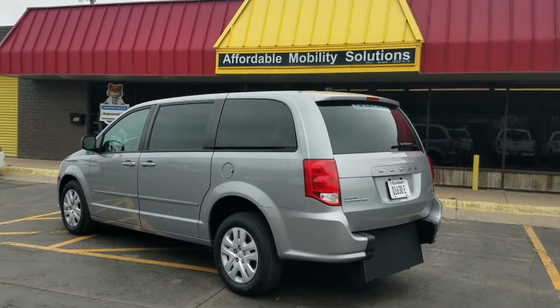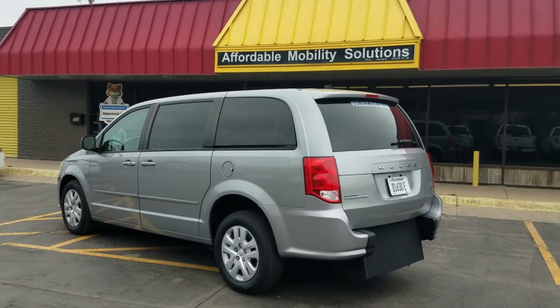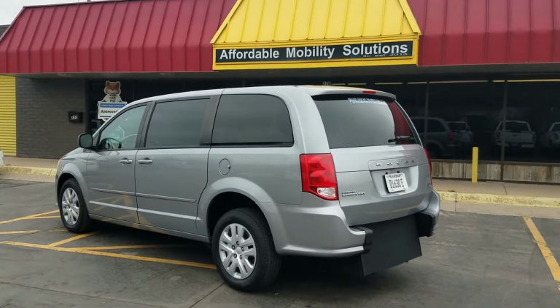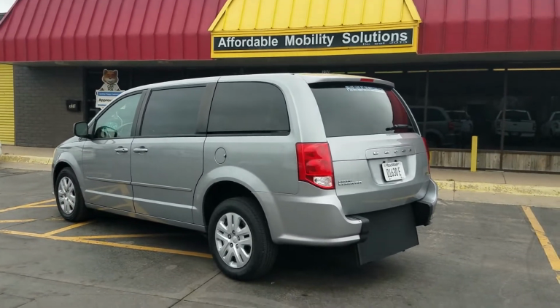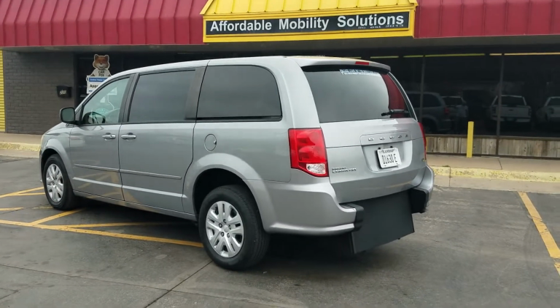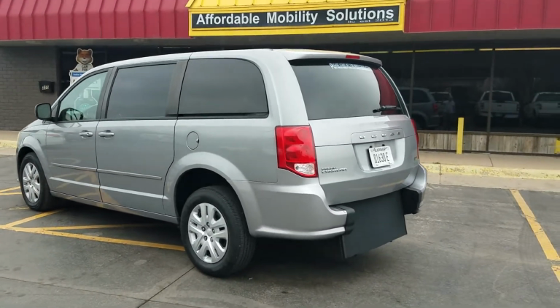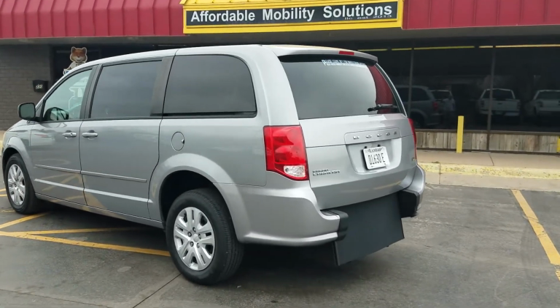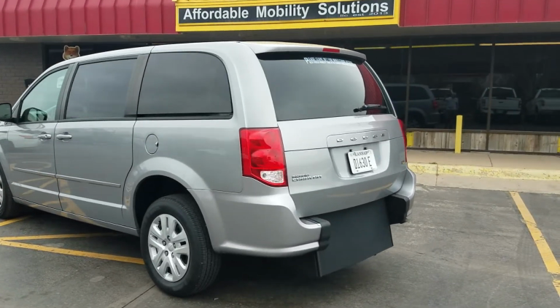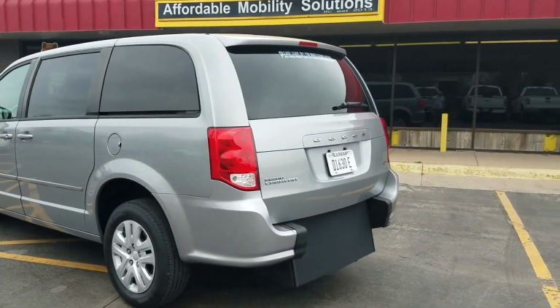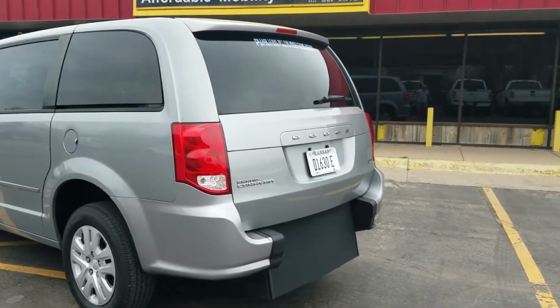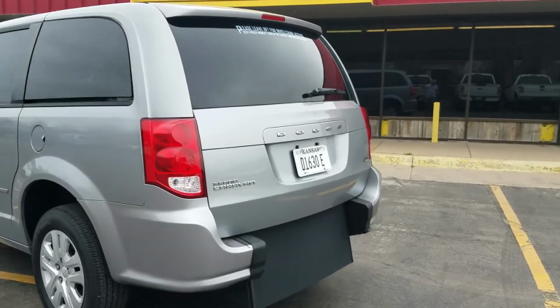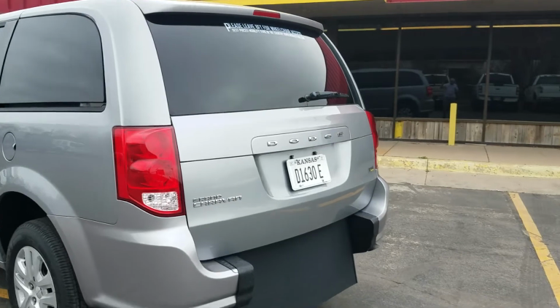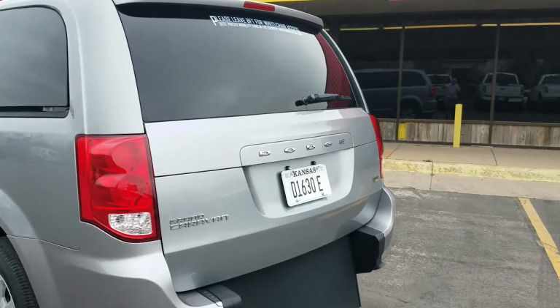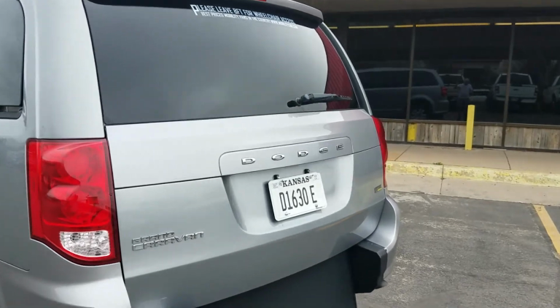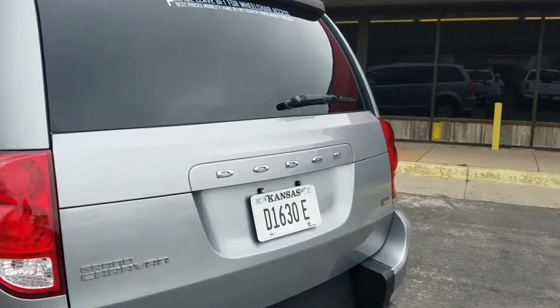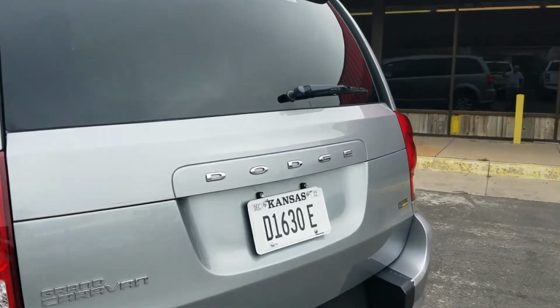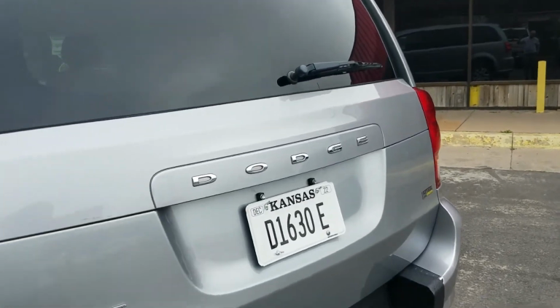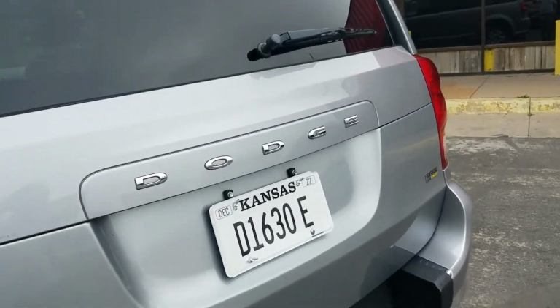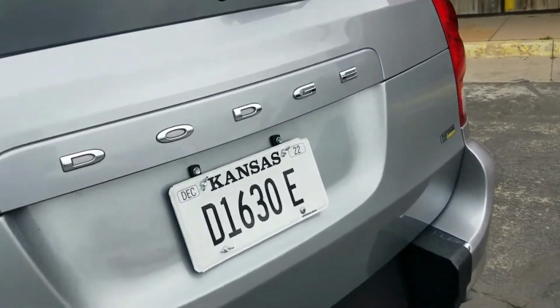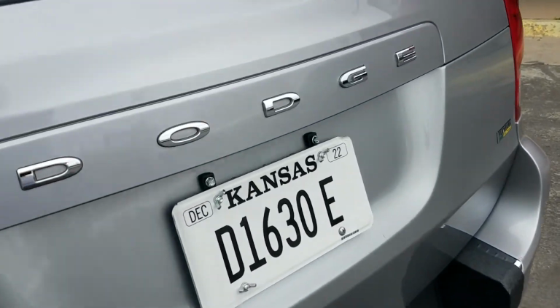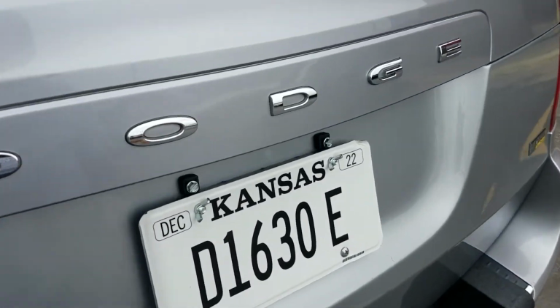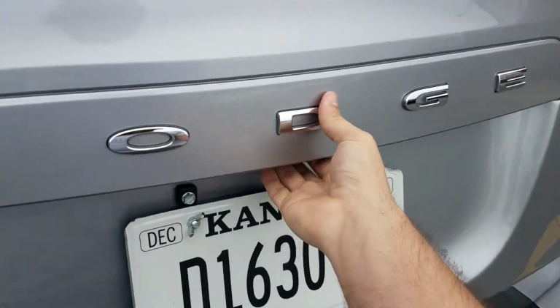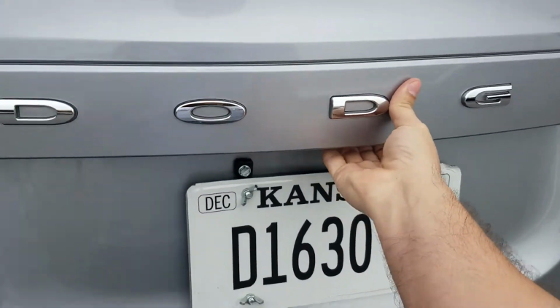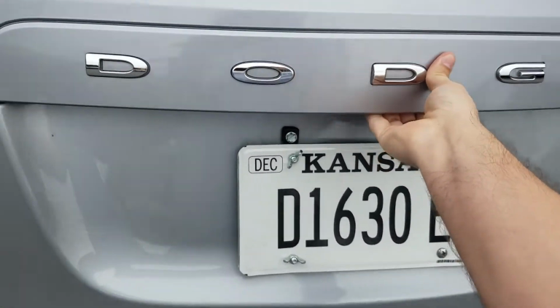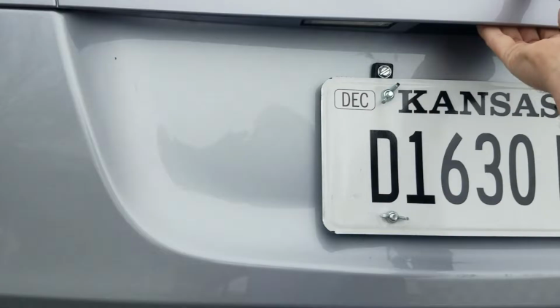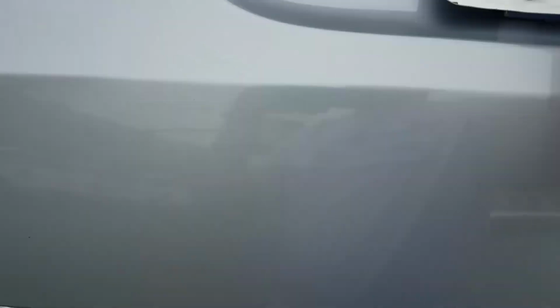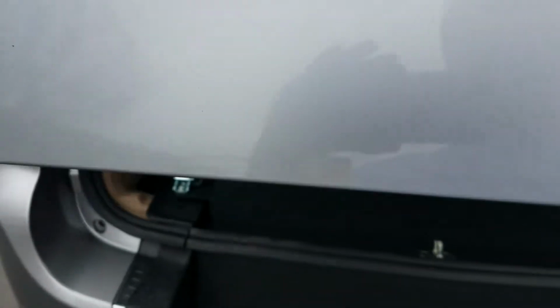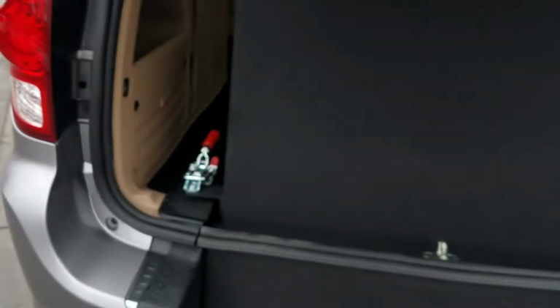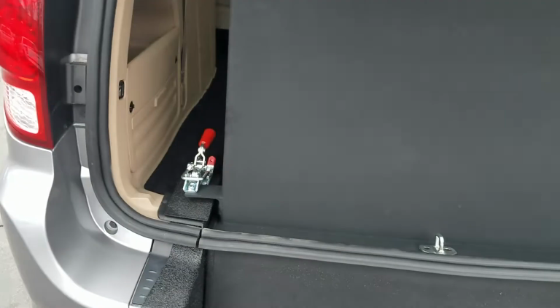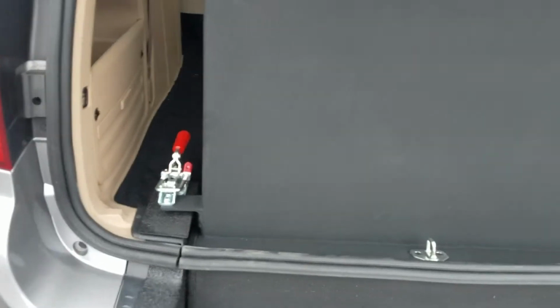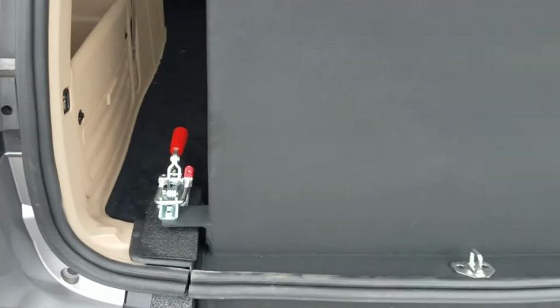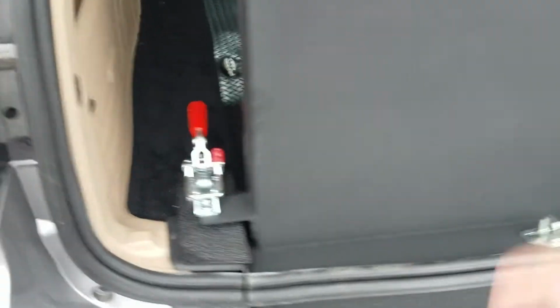Good morning, my name is Jeremiah with Affordable Mobility Solutions. Today I'm shooting a video about a 2014 Dodge Grand Caravan SE. This is a rear-entry manual ramp and door — very easy to operate and very low cost to maintain.